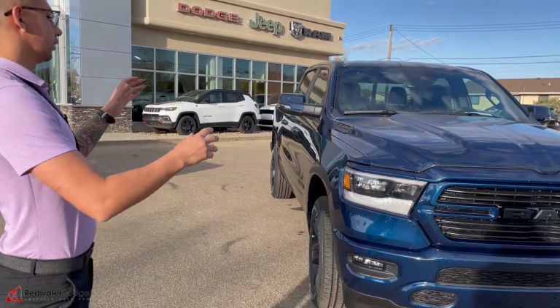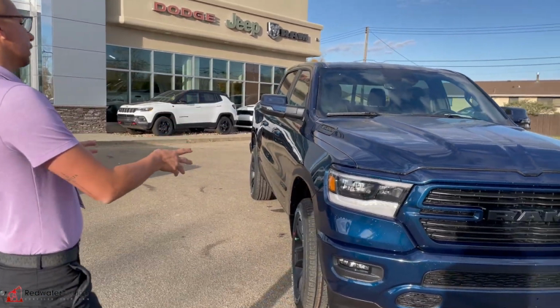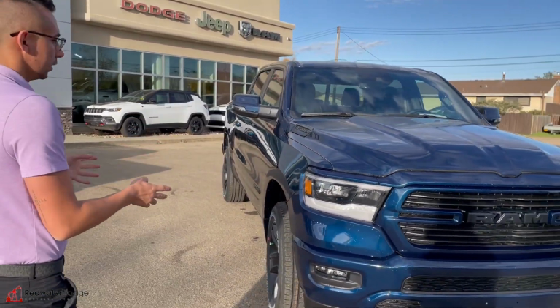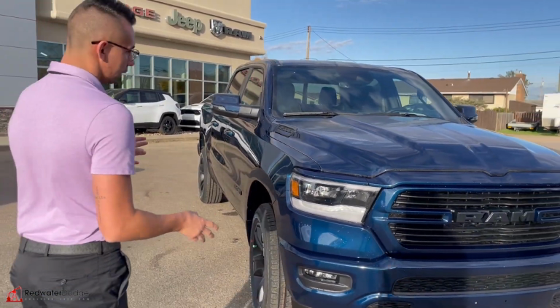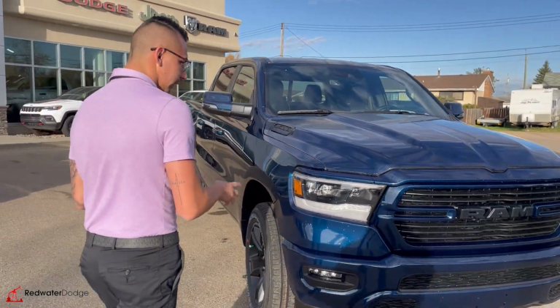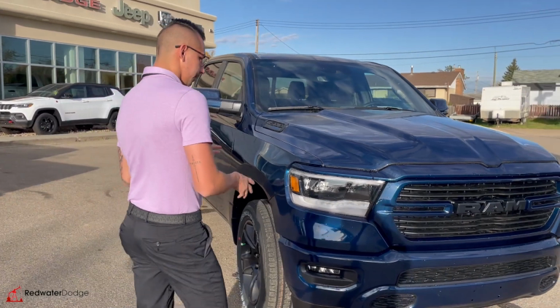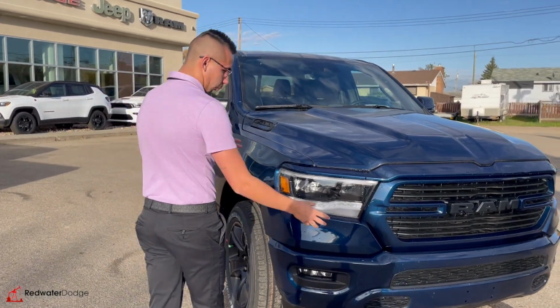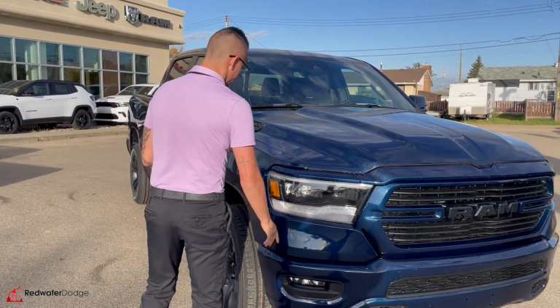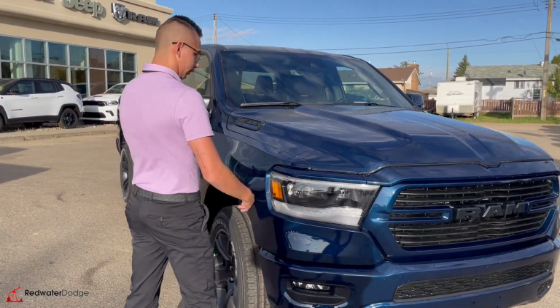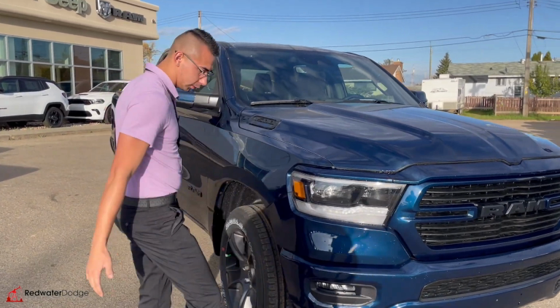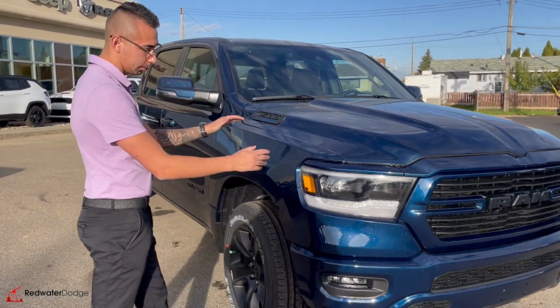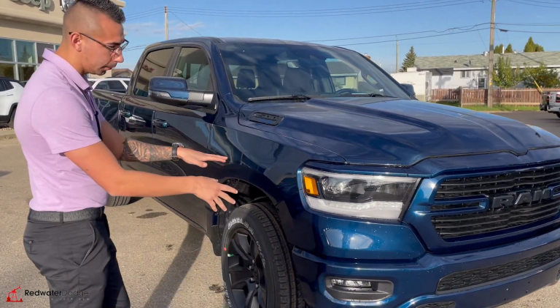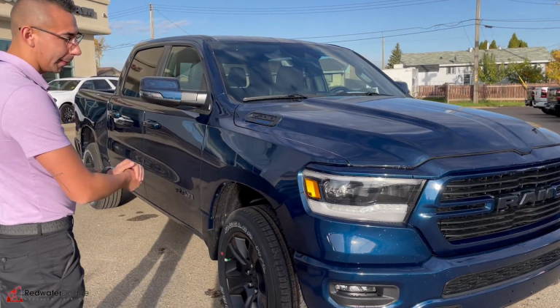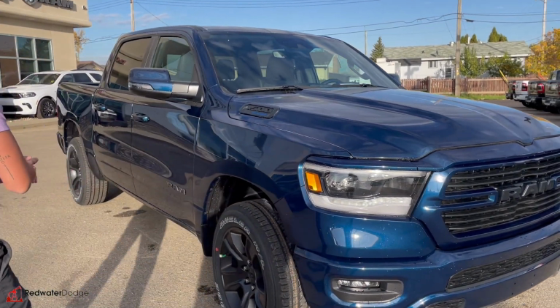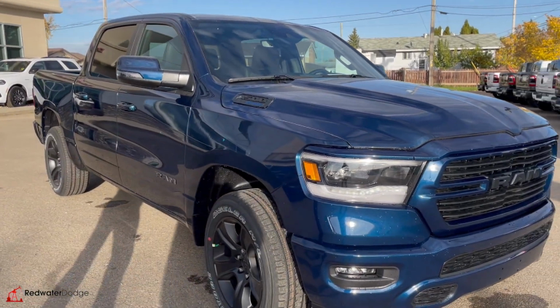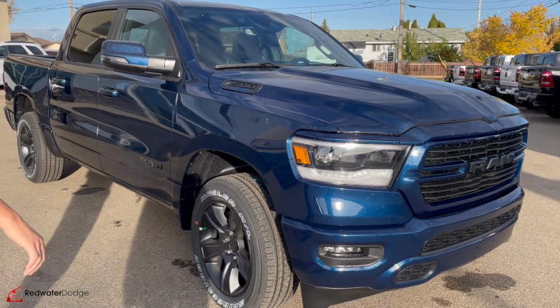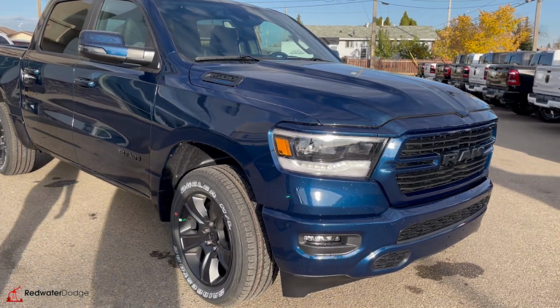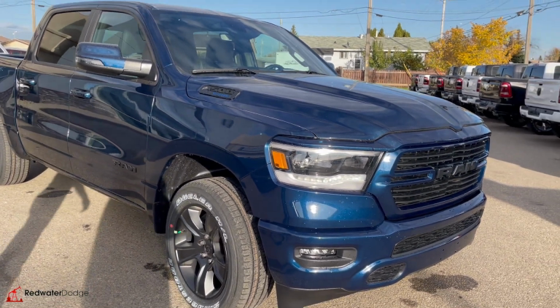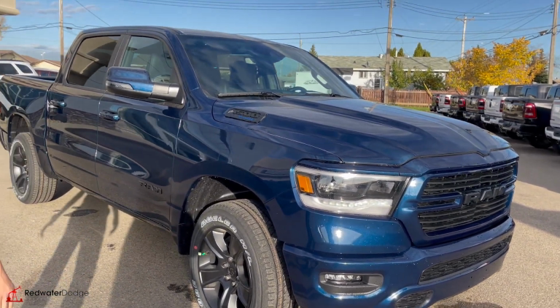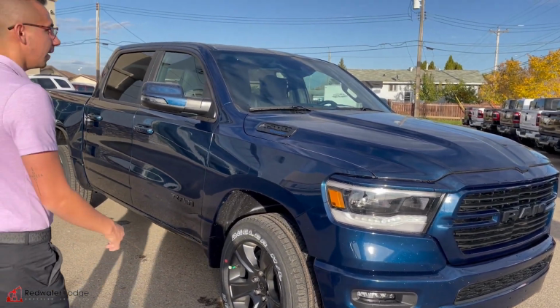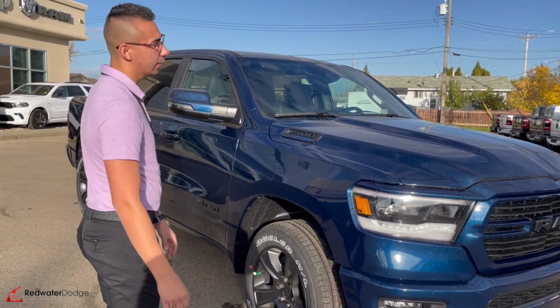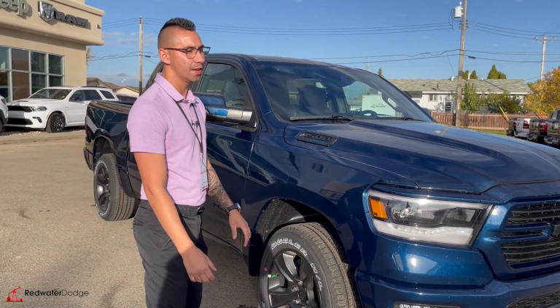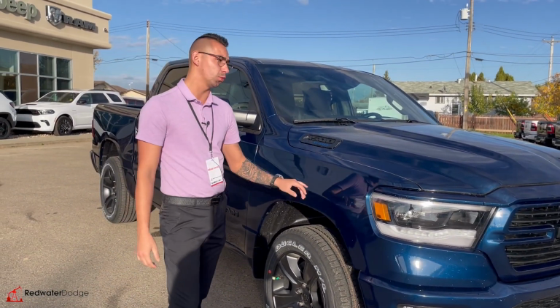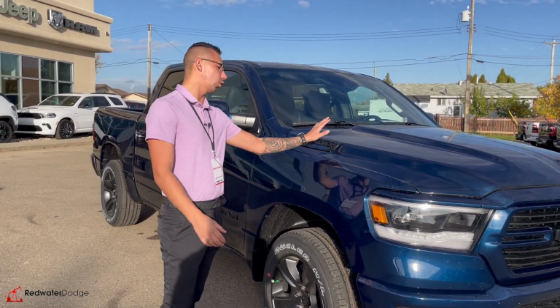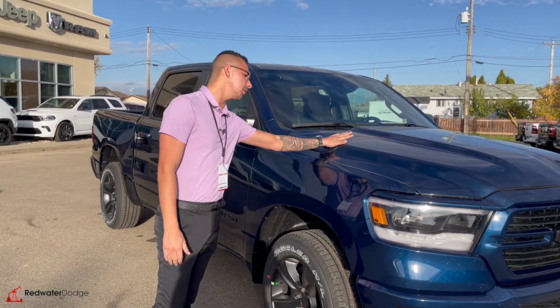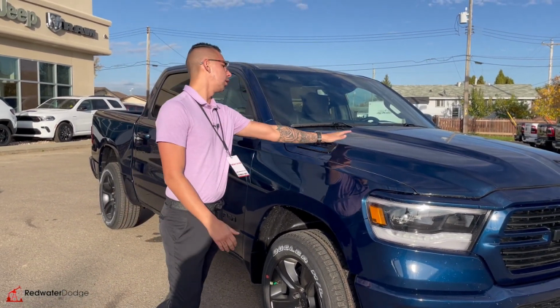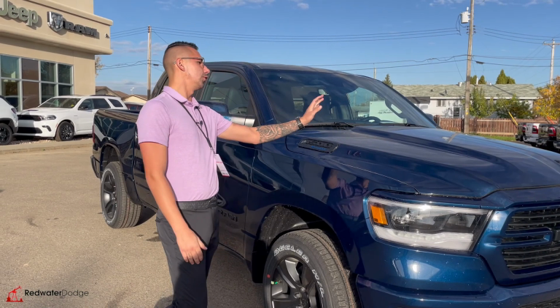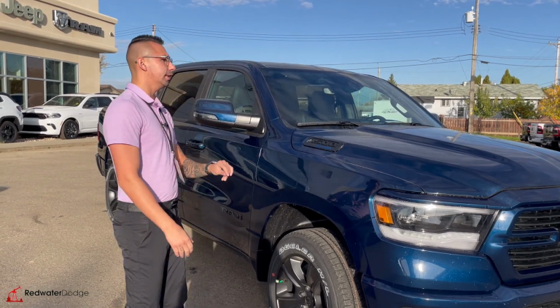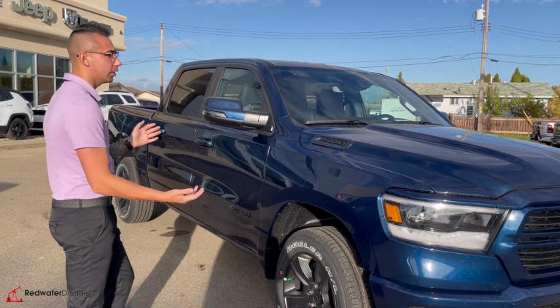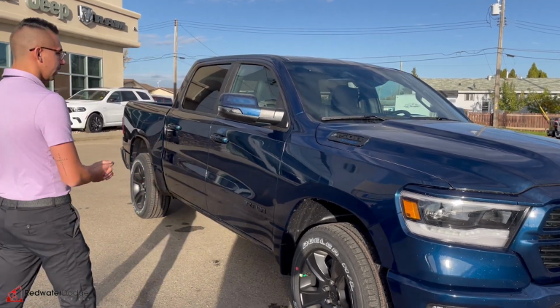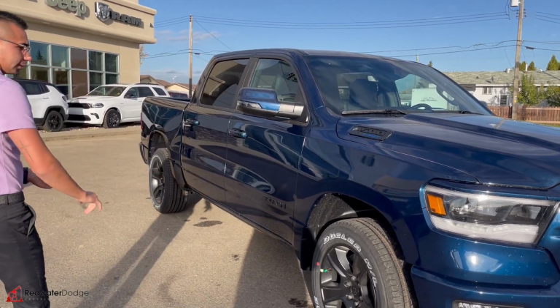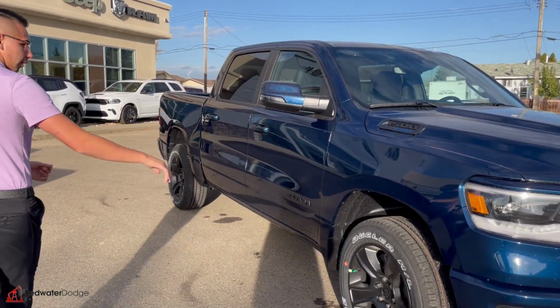This thing has nice LED headlights. It's a Sport, so you get the sport bumpers that are all painted to match the grille. This one is powered by a 5.7-liter Hemi engine with the E-Torque option — just super sweet. 8-speed transmission and MDS is still on there.